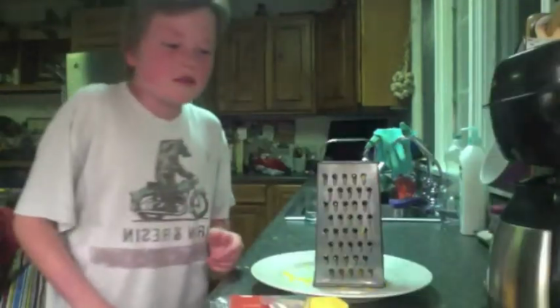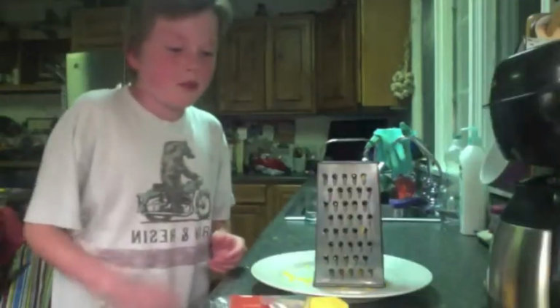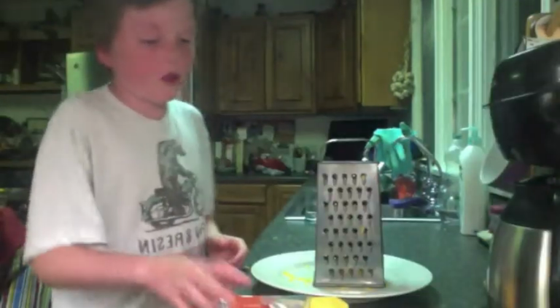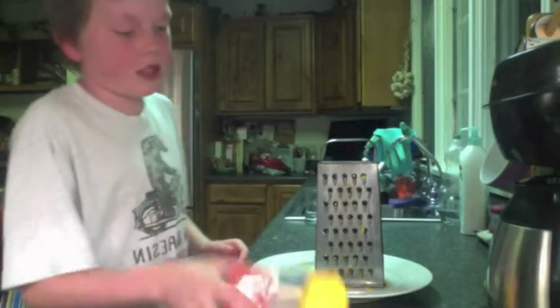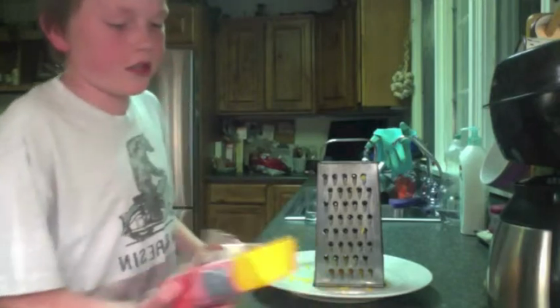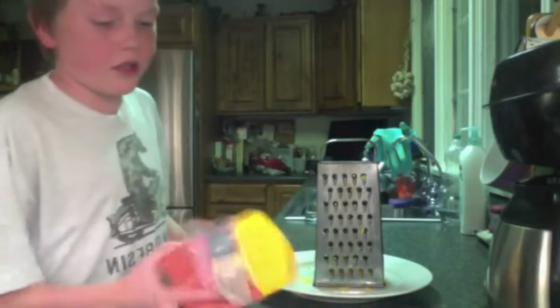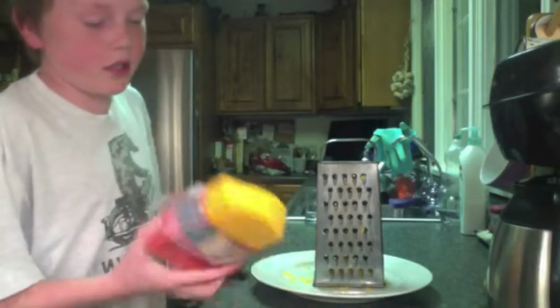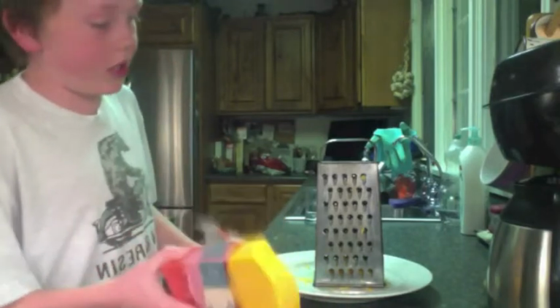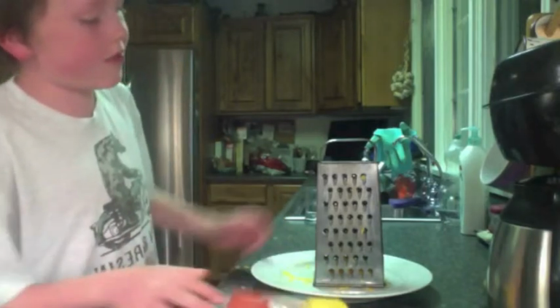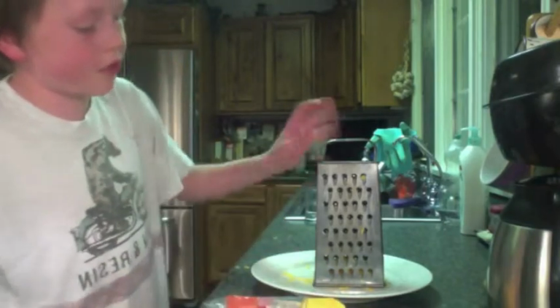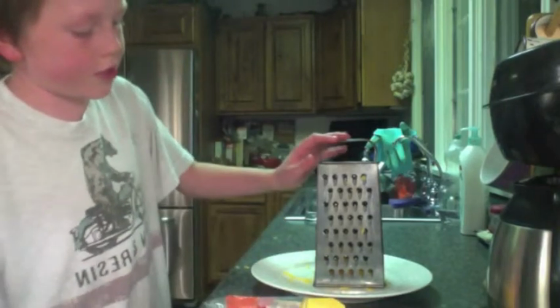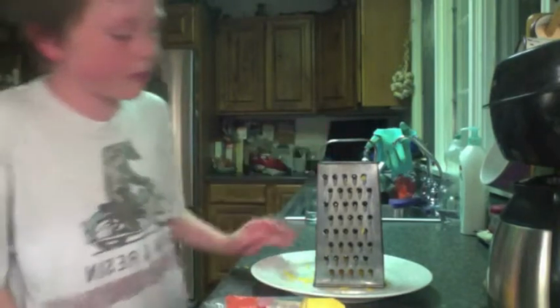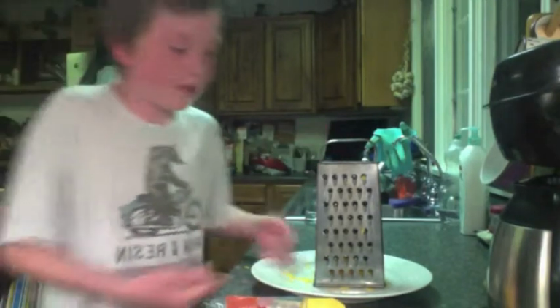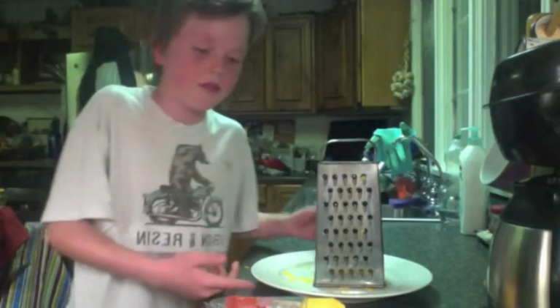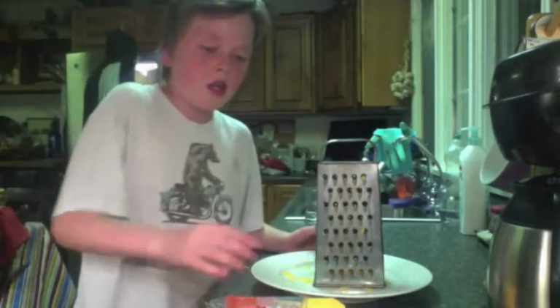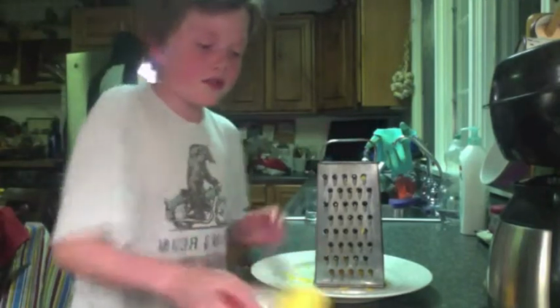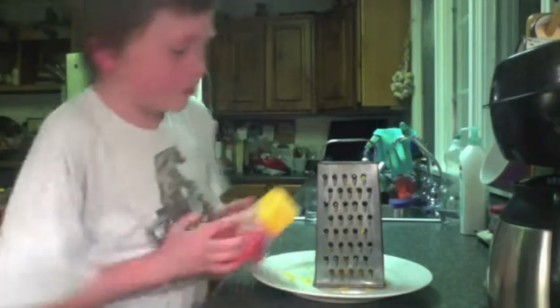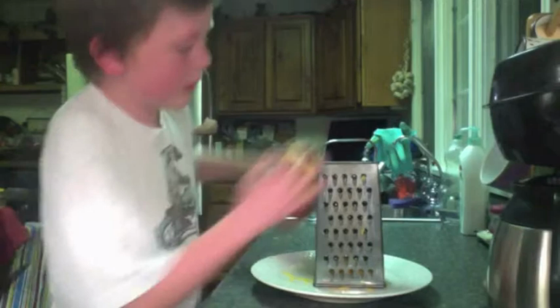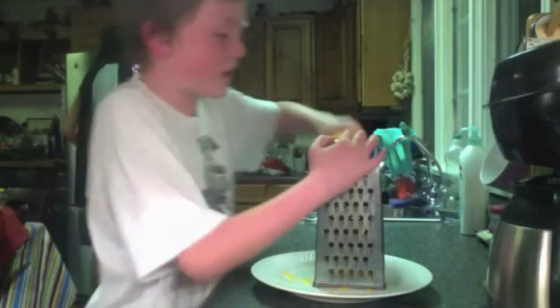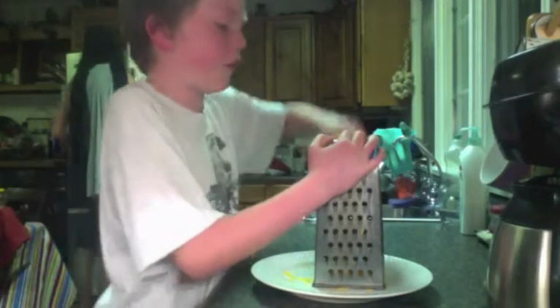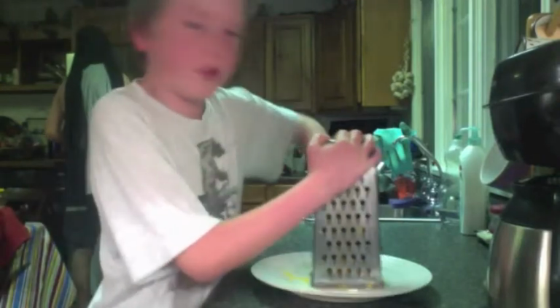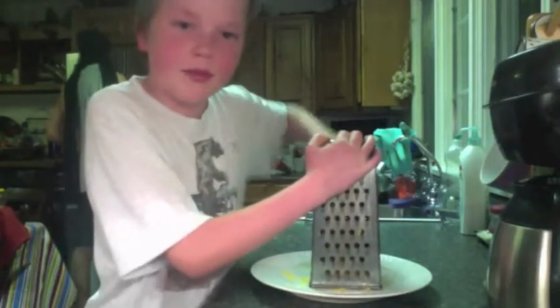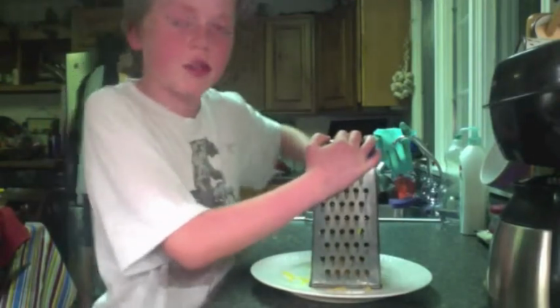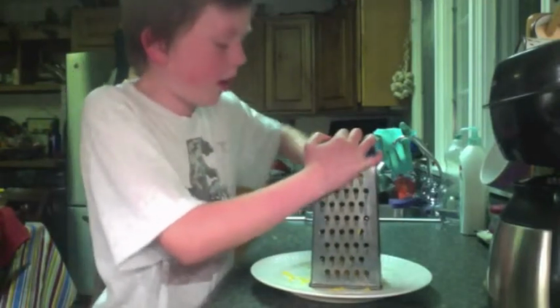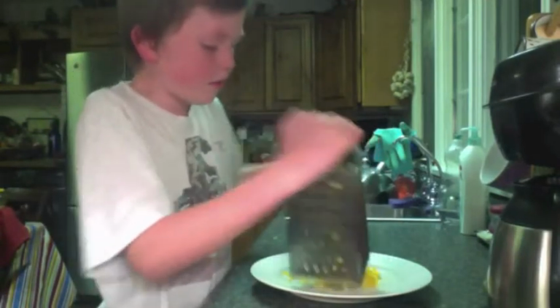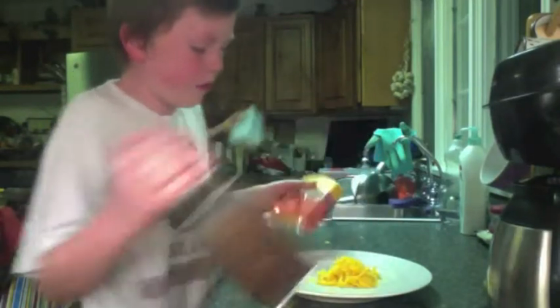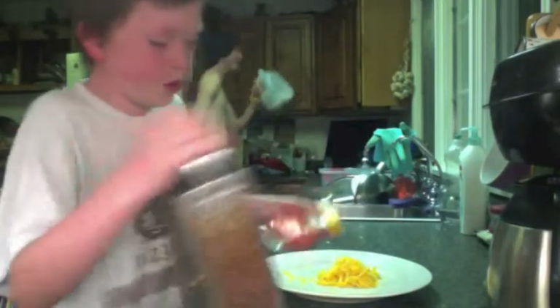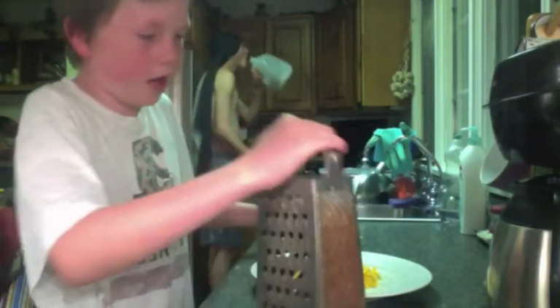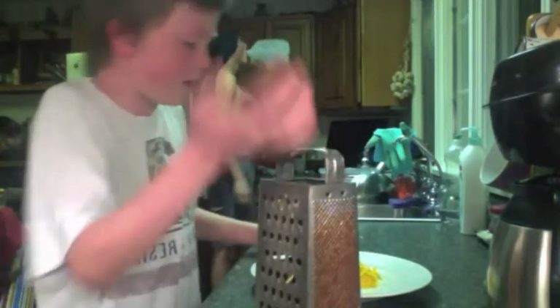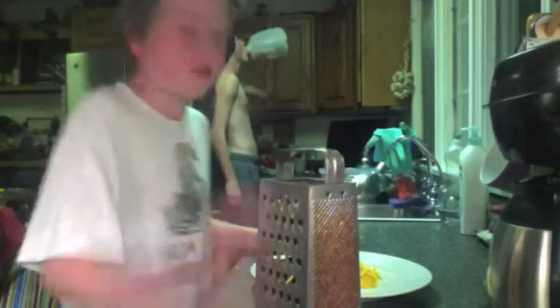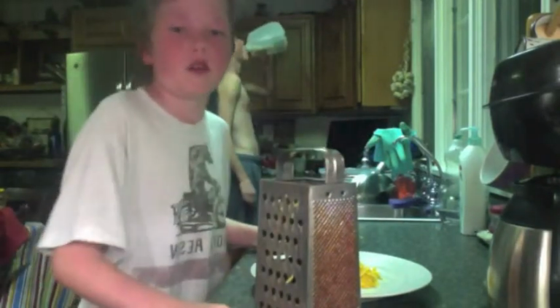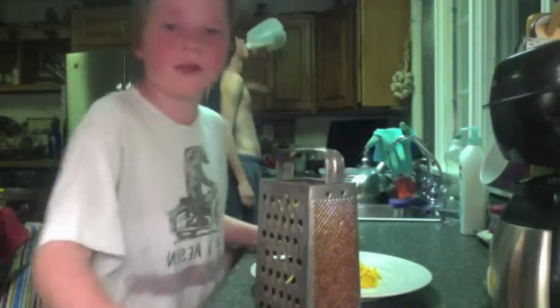Step two is to grate your cheese. You're going to need the cheddar cheese, the cheese grater, and a plate. You're just going to grate the cheese a few times until you have a reasonable amount, and that's all for step two.